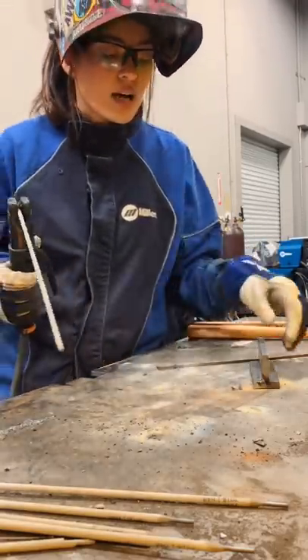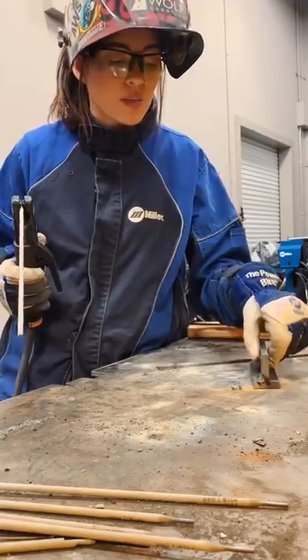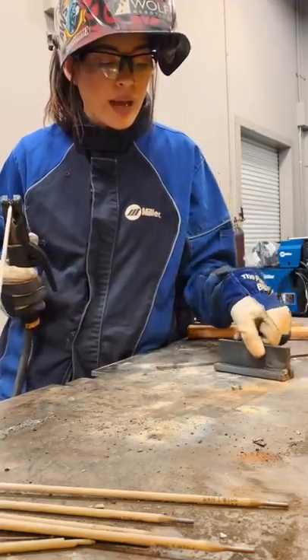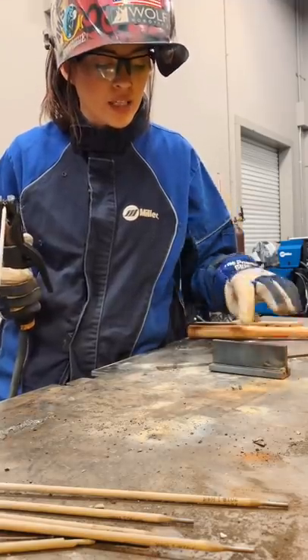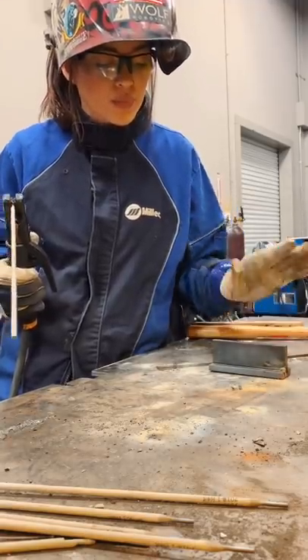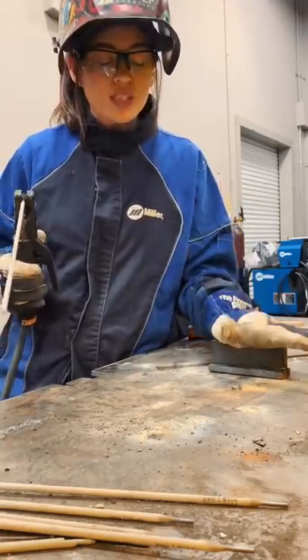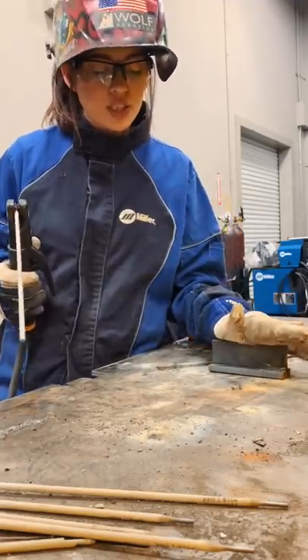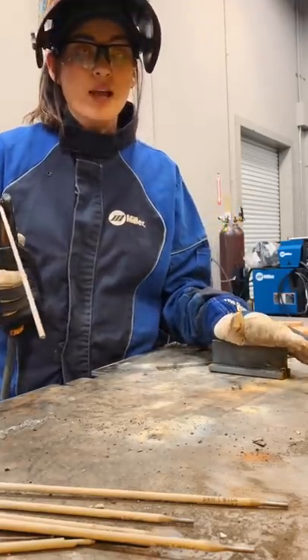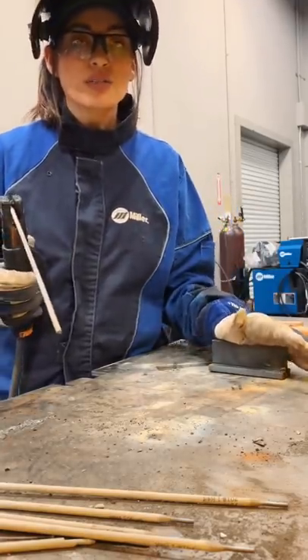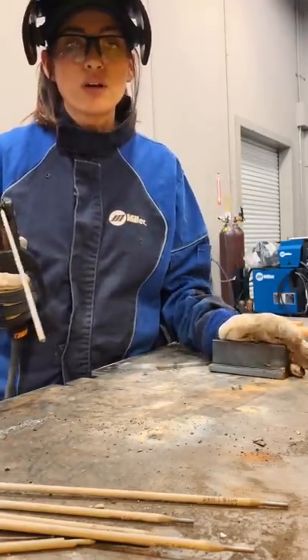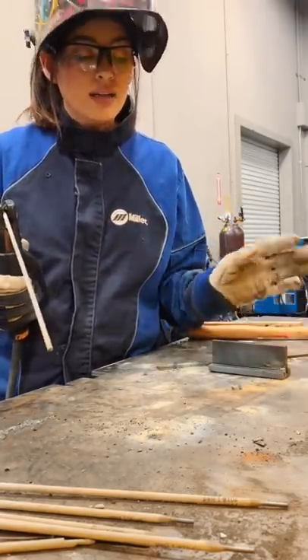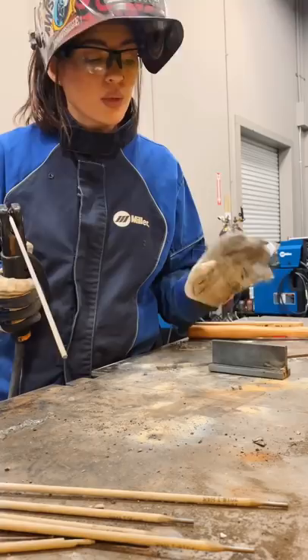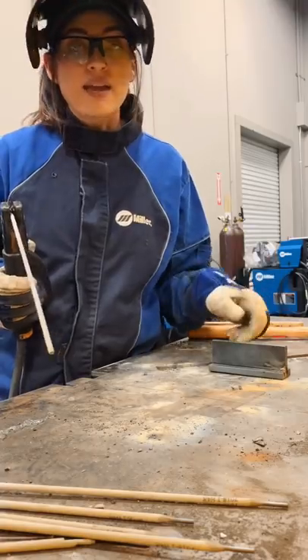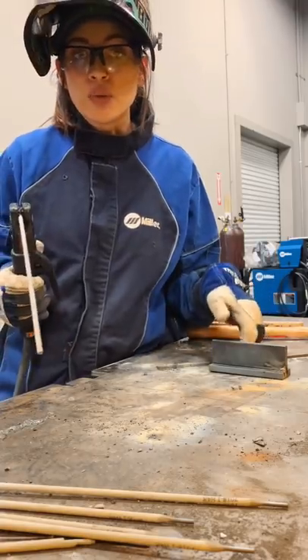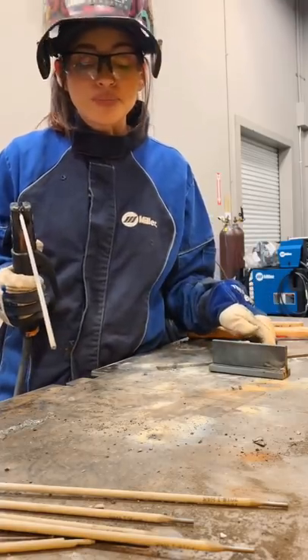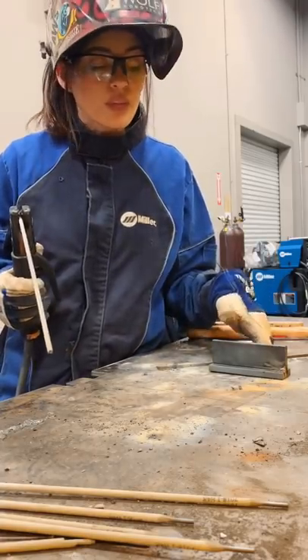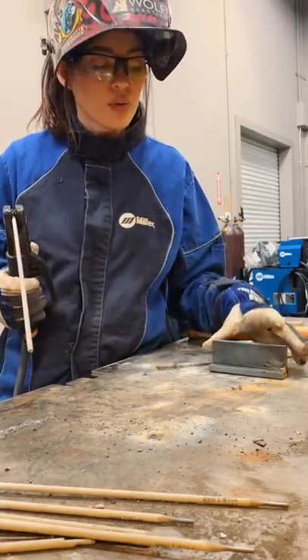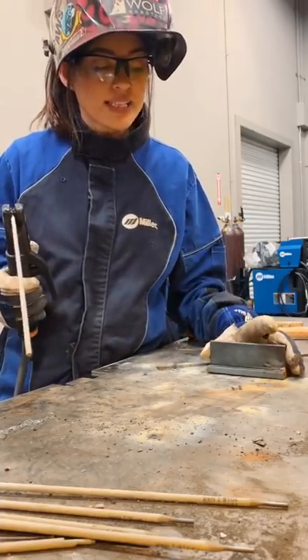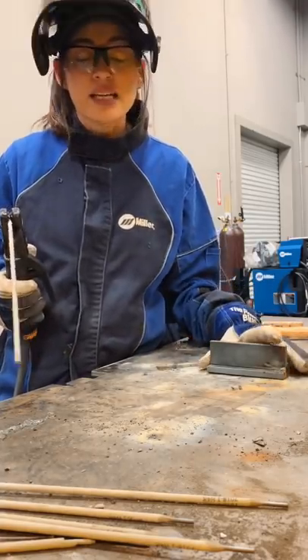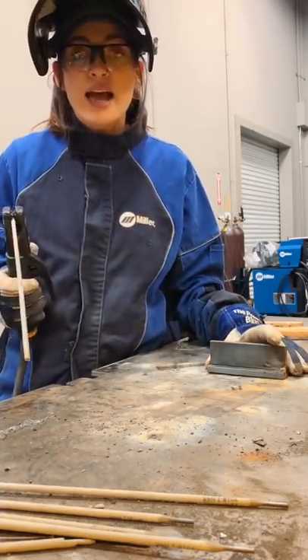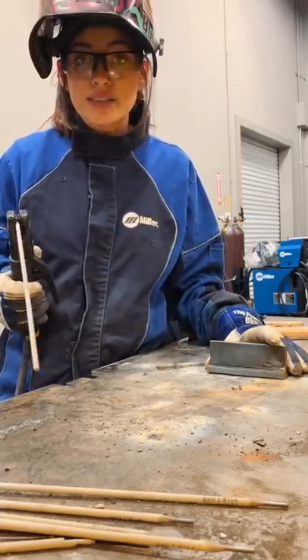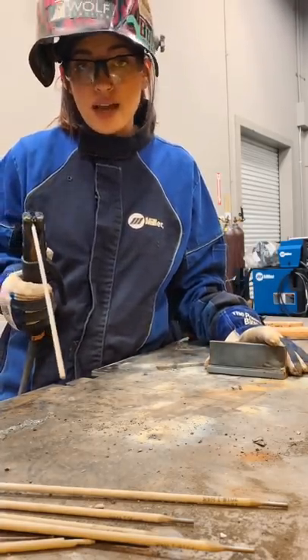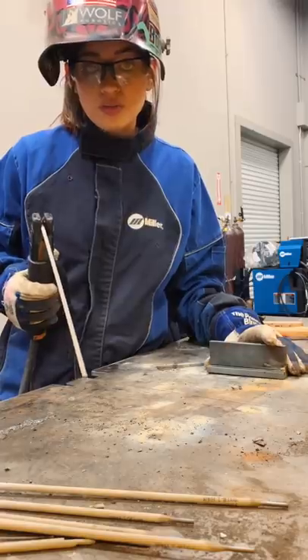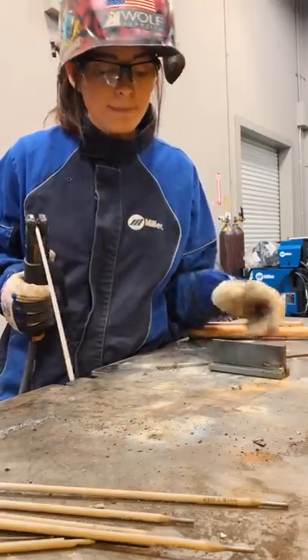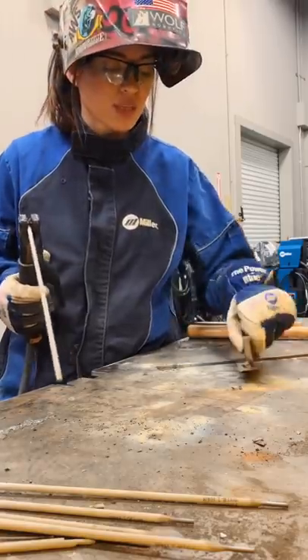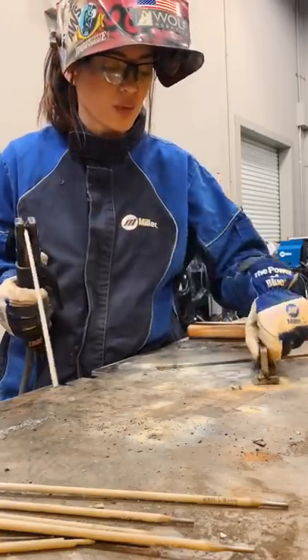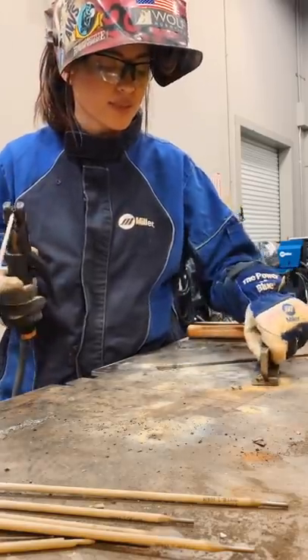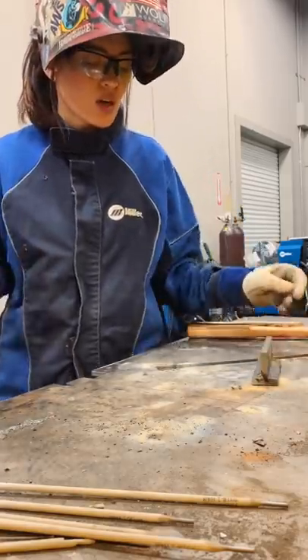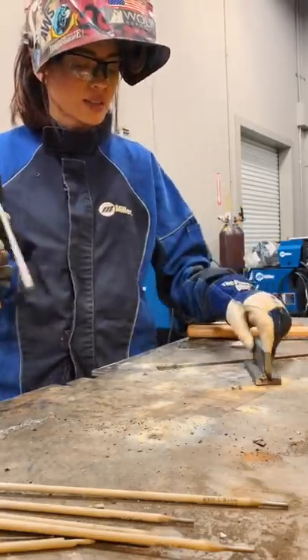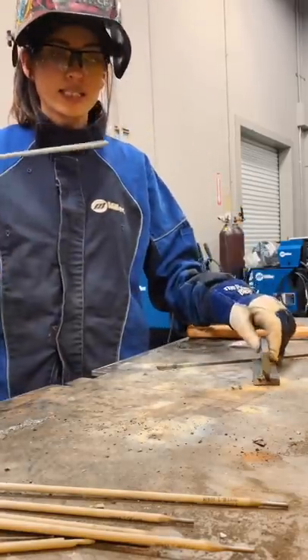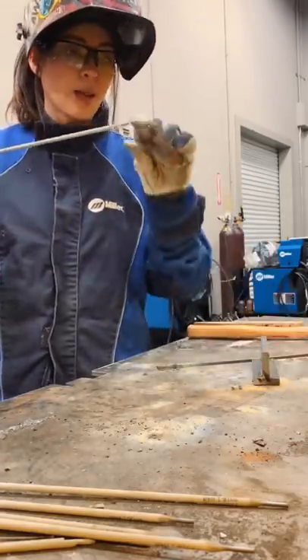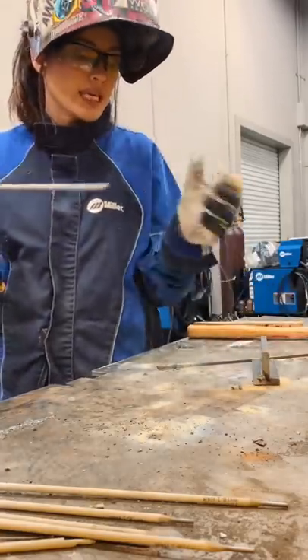This position is horizontal and I'm going to be welding a fillet weld. A fillet weld is anything at a 90-degree angle — that's what a fillet weld is. All right, let's begin.